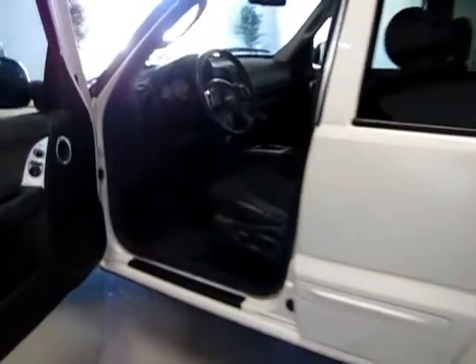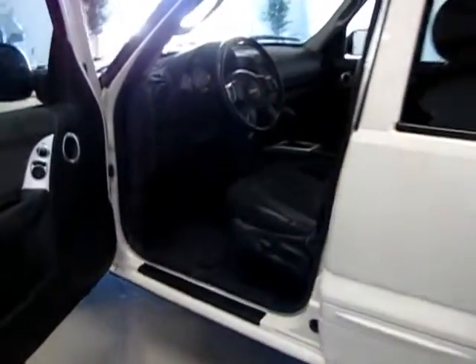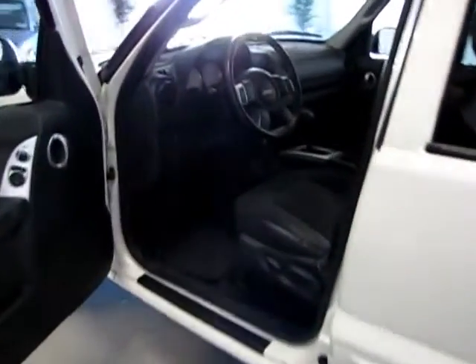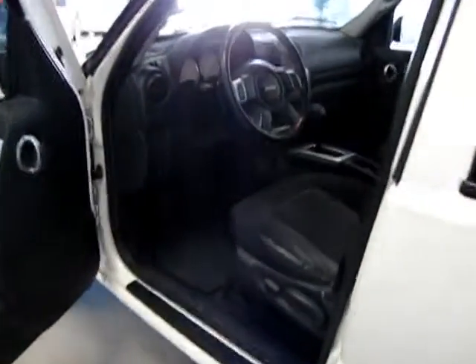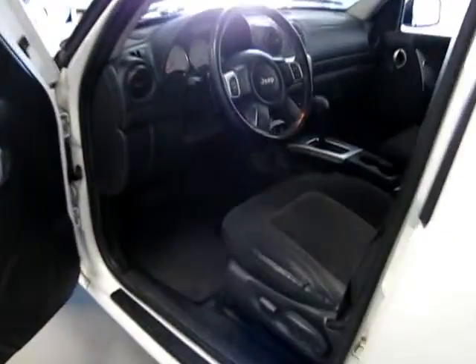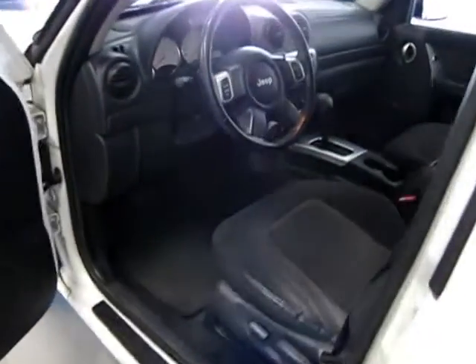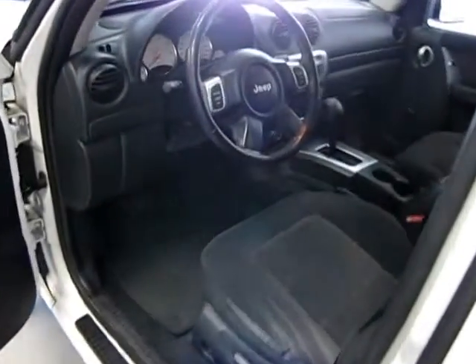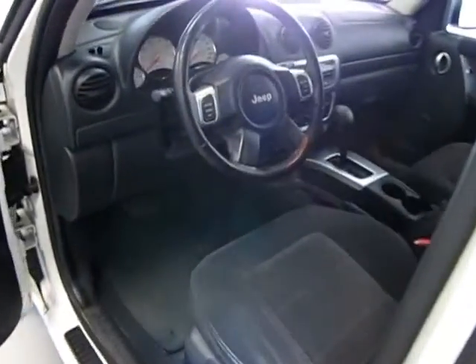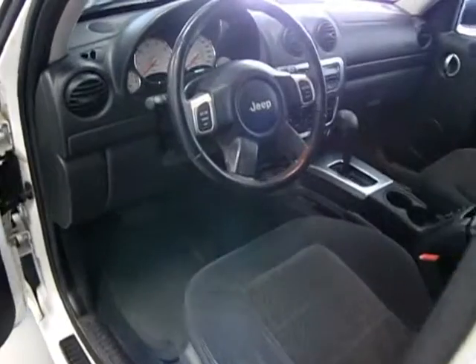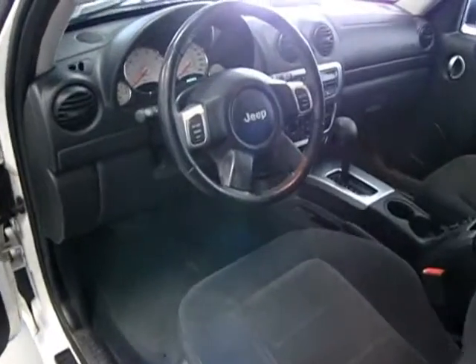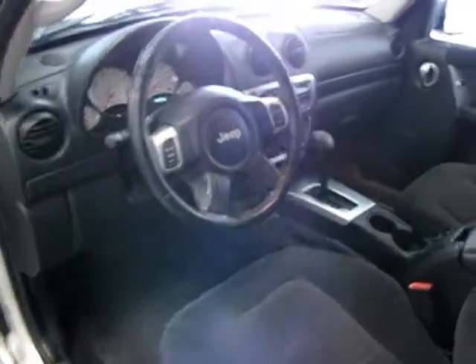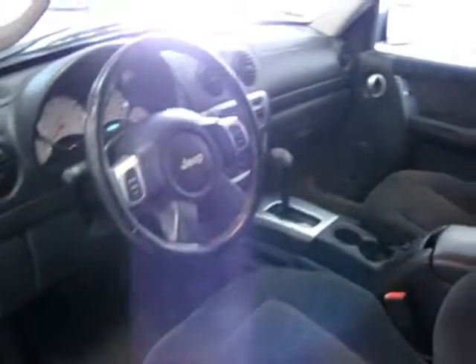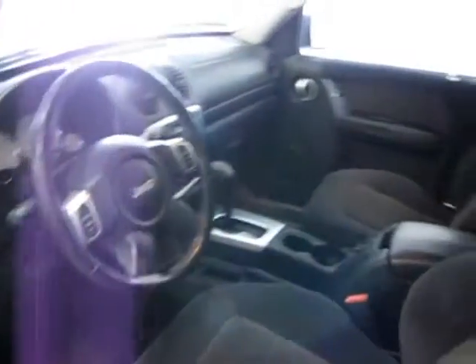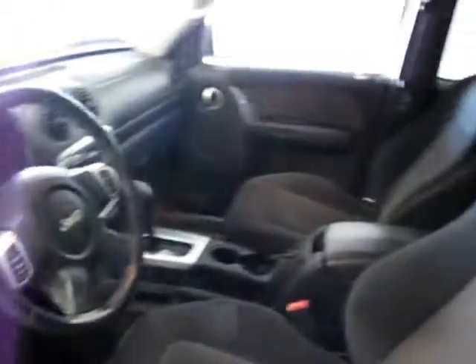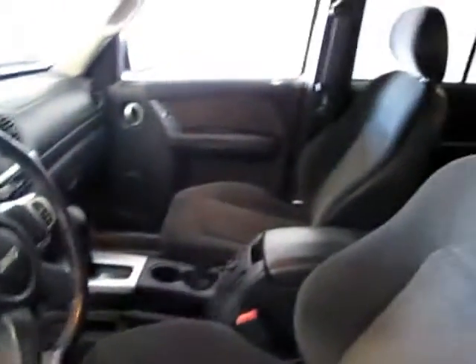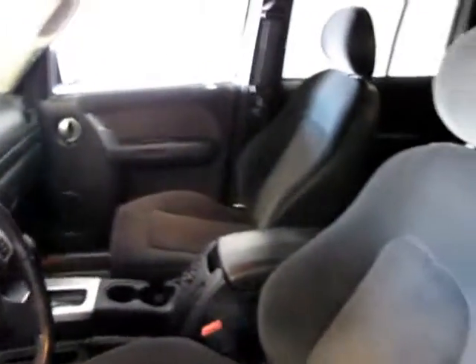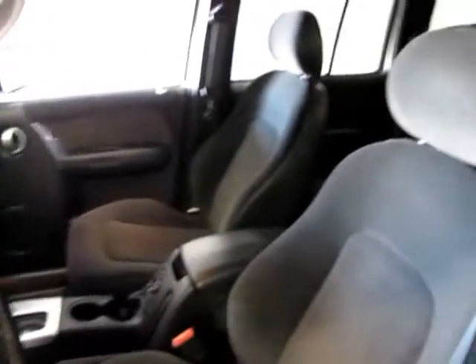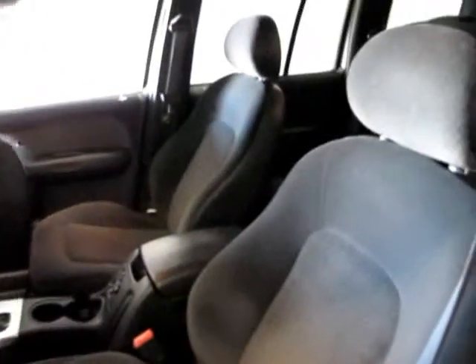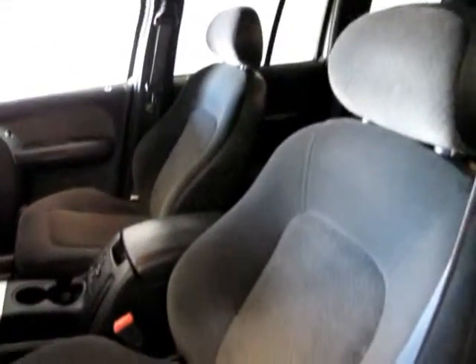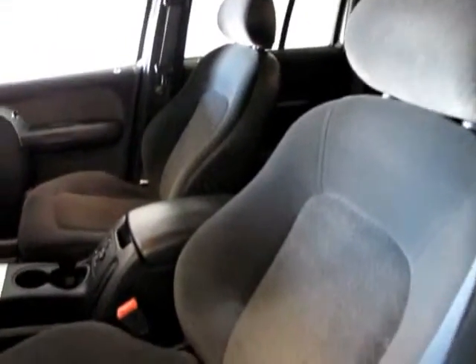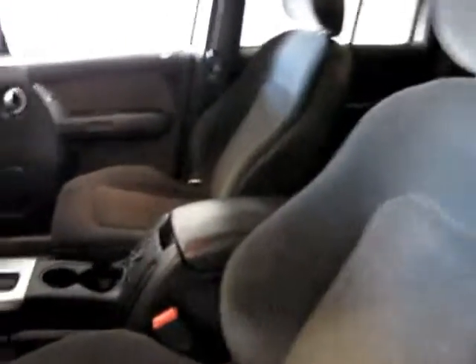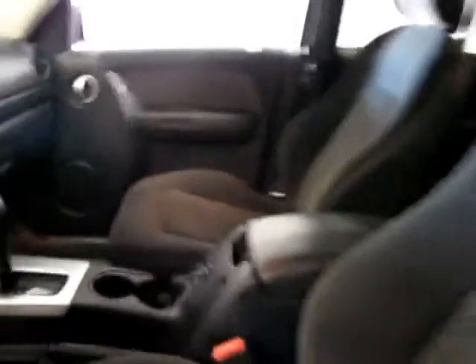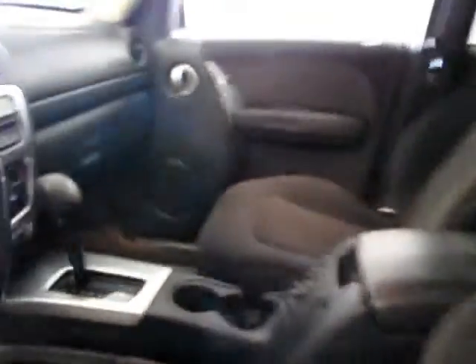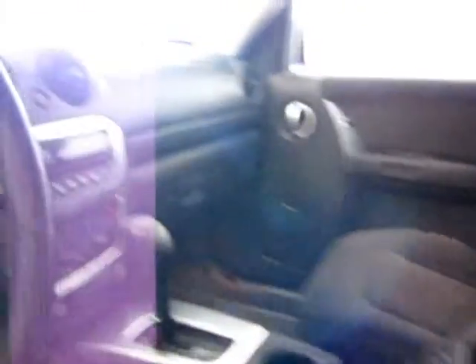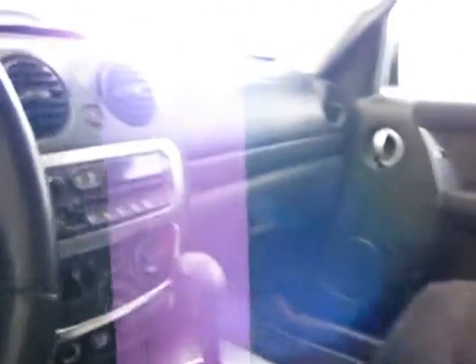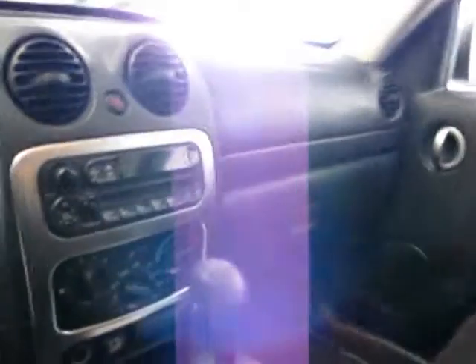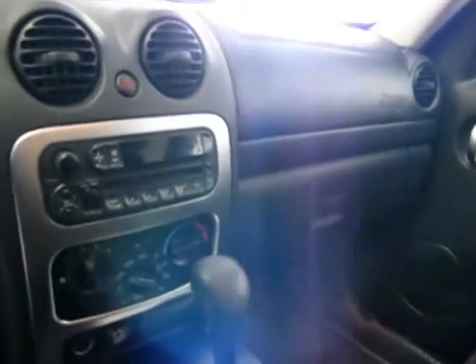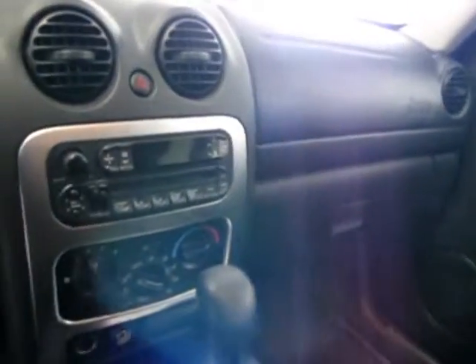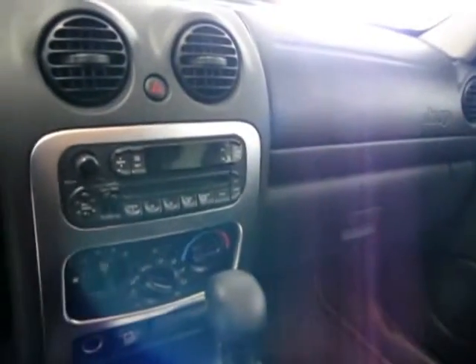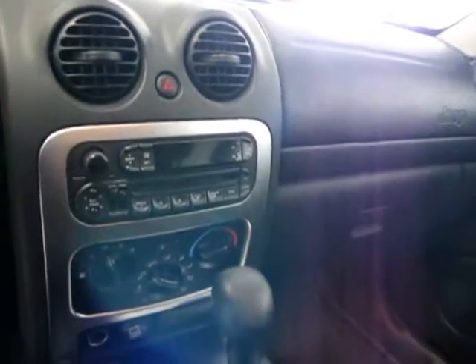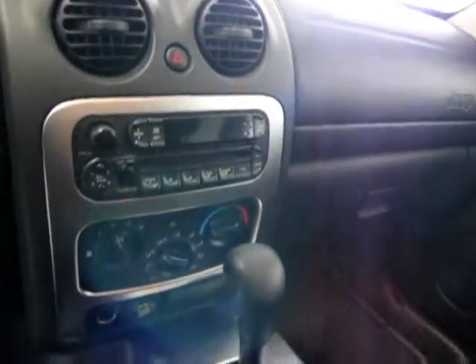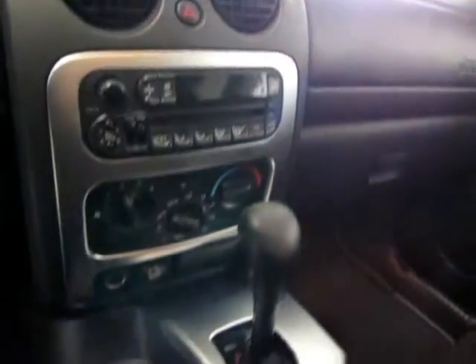This car's got power windows, power locks, automatic transmission, and a power seat. The vehicle's got about 146,000 miles on it — you can see that there at the odometer.